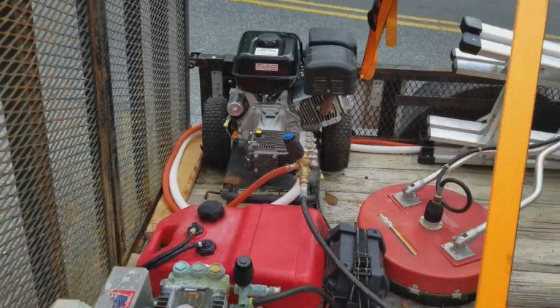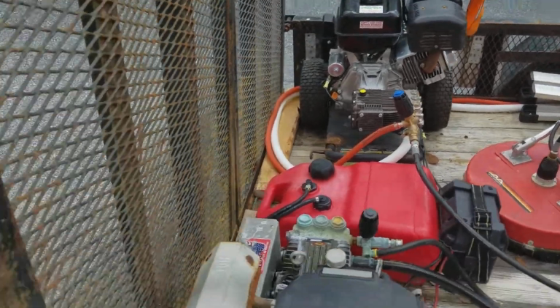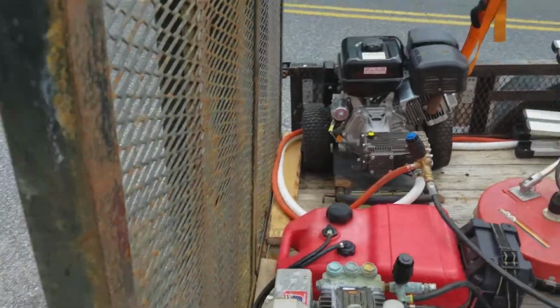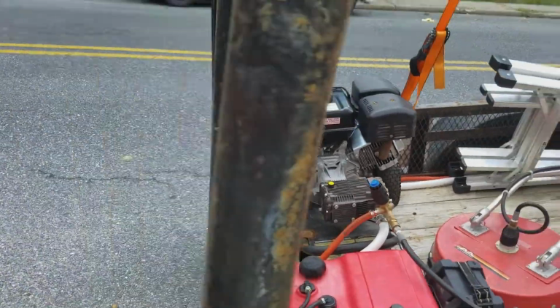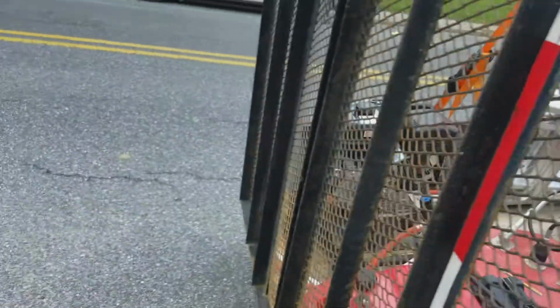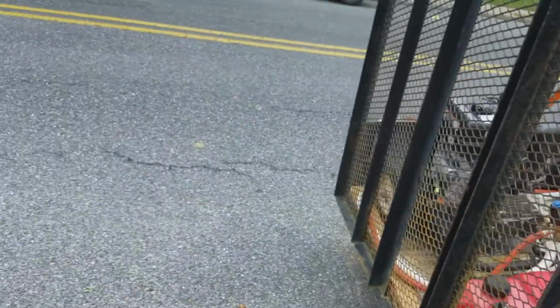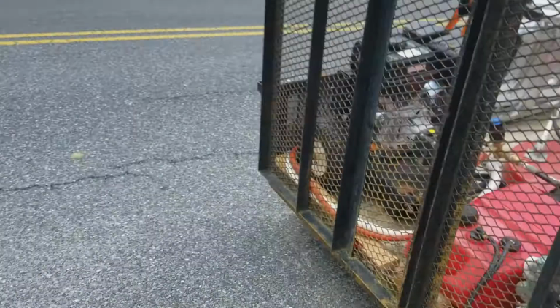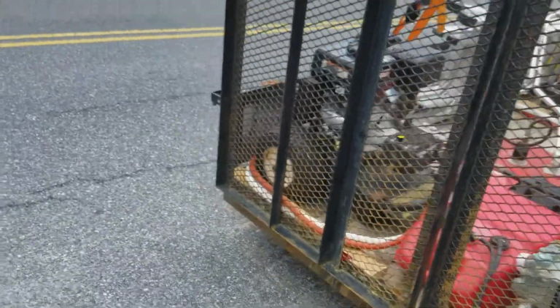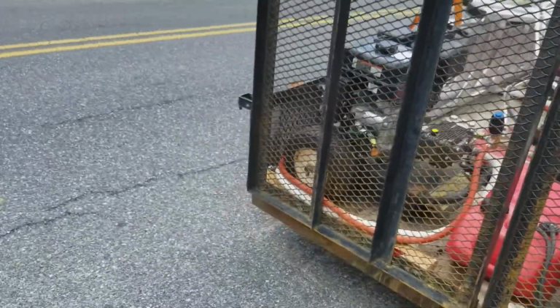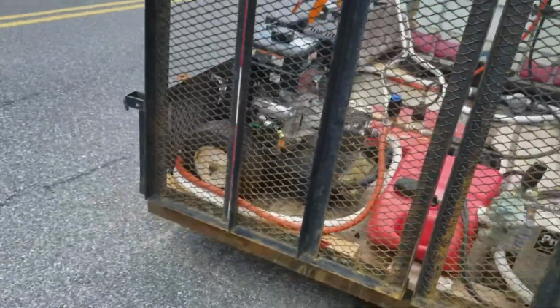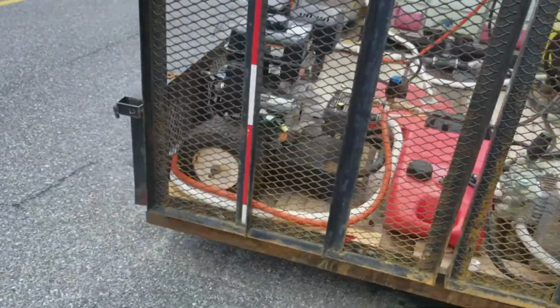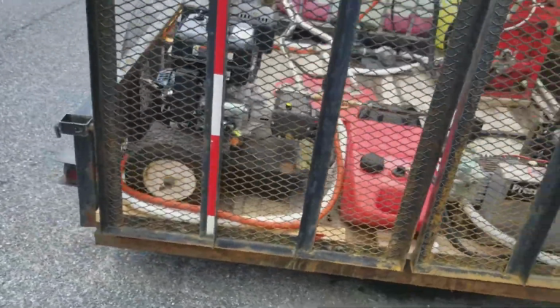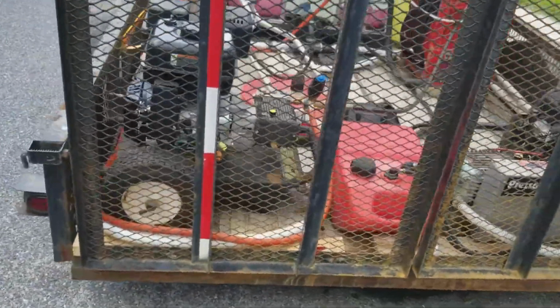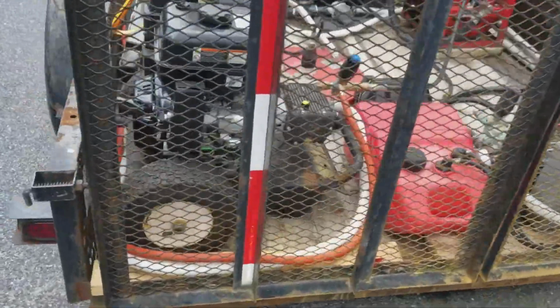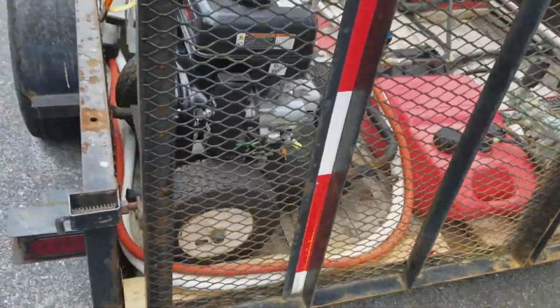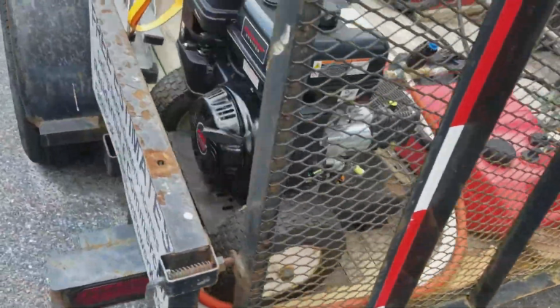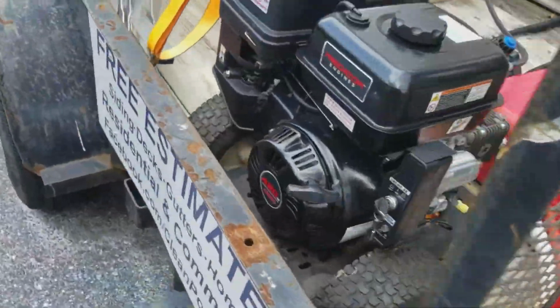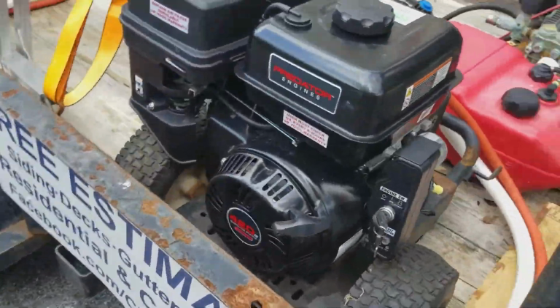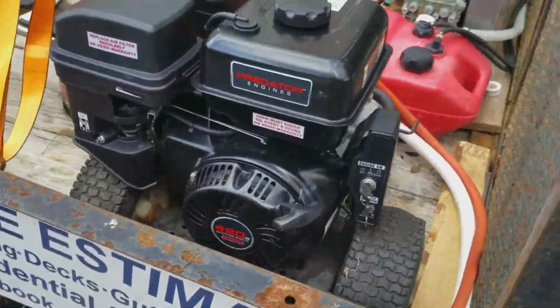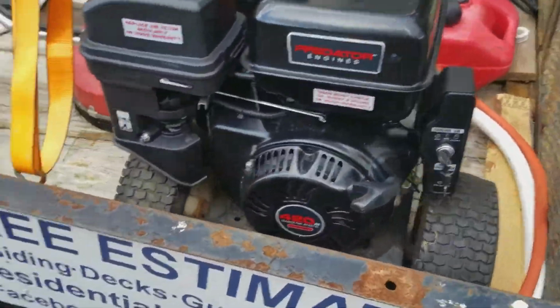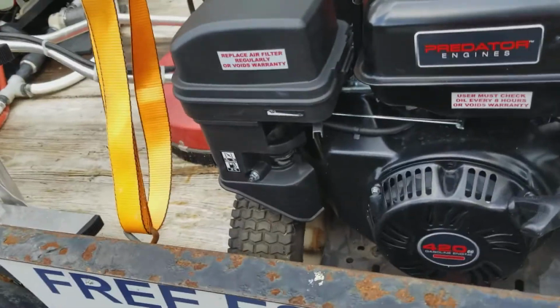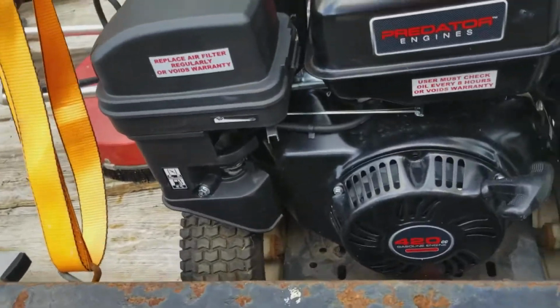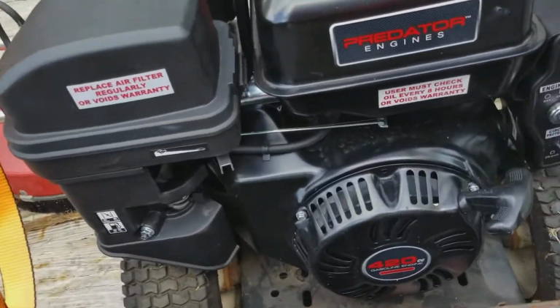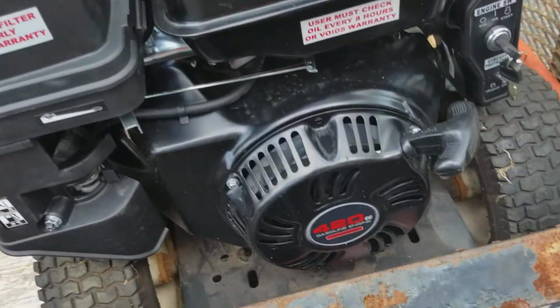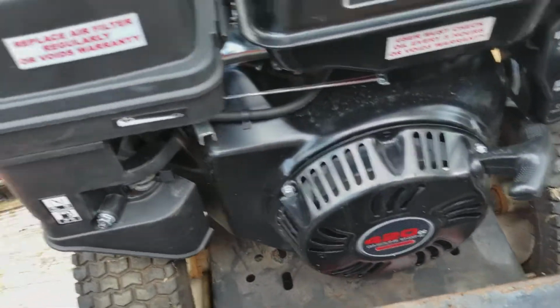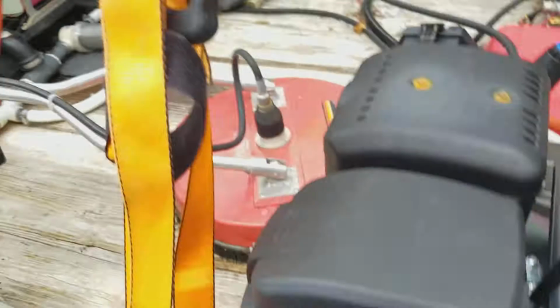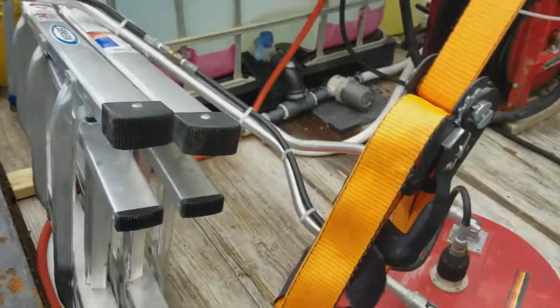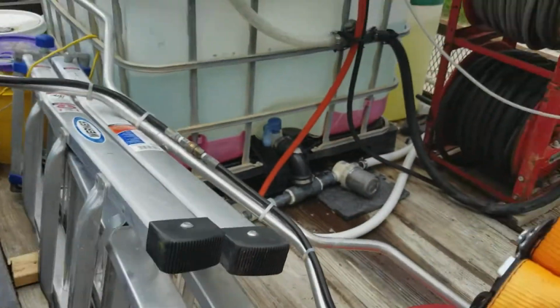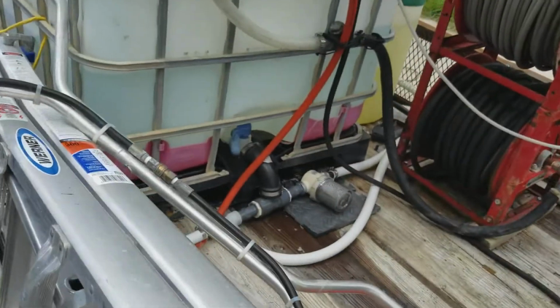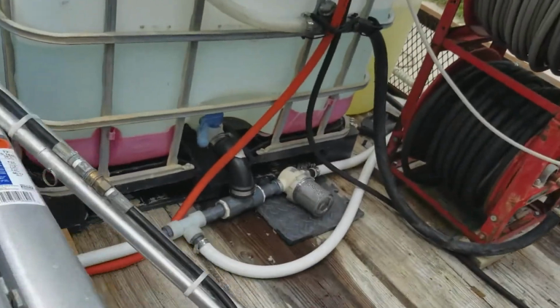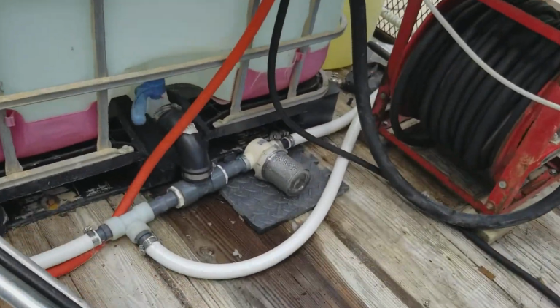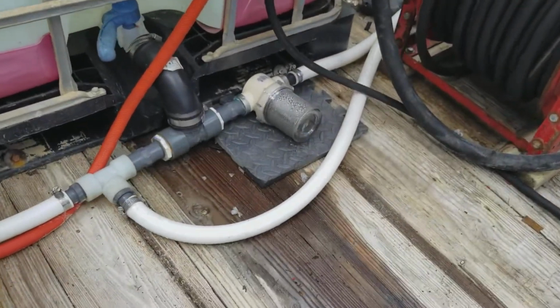We've got the starter battery setup for both machines. The Honda does charge it, but the Predator — this five and a half gallon a minute Predator — does not do a good job charging. I don't know if it's not capable of it or not, but we can fire all these up.